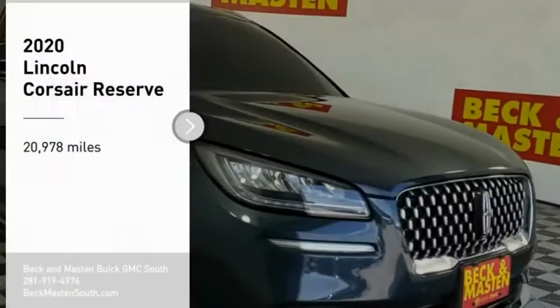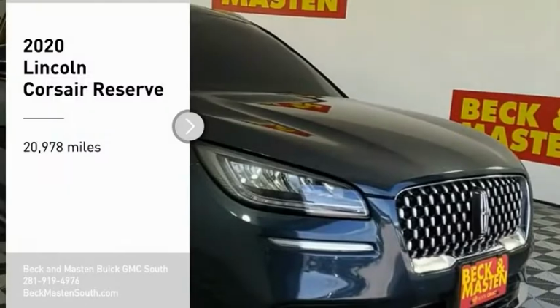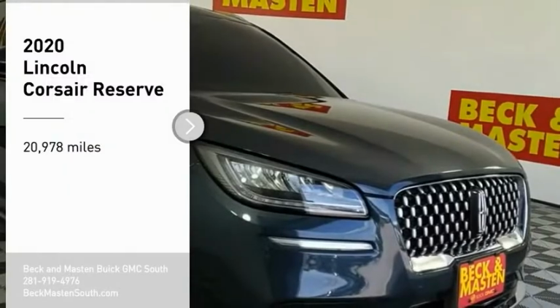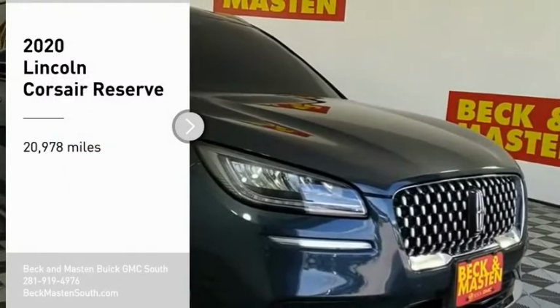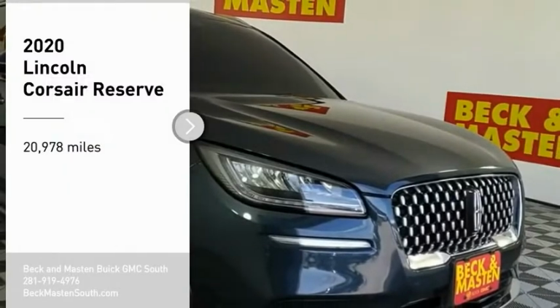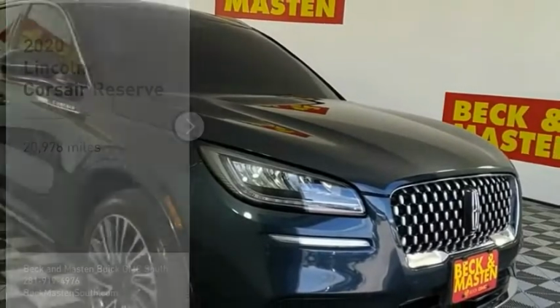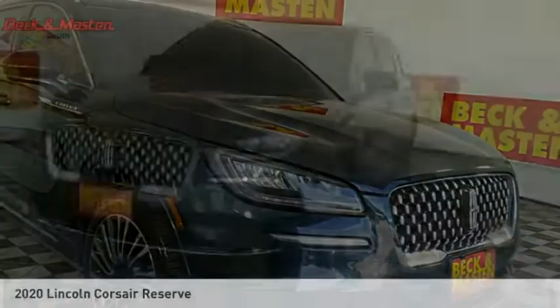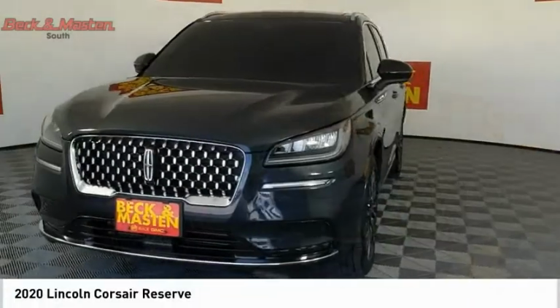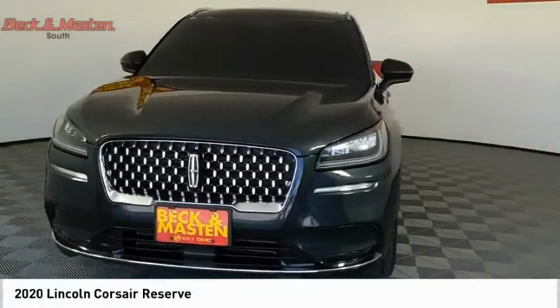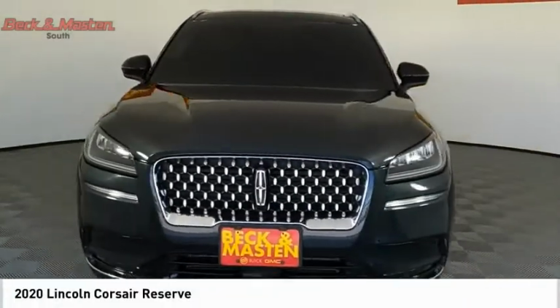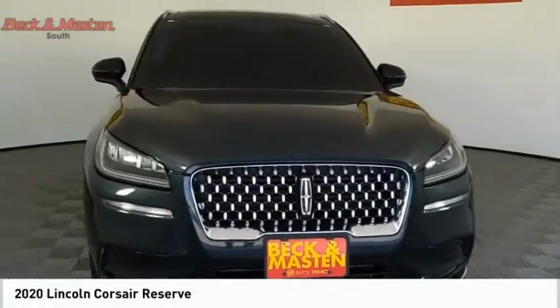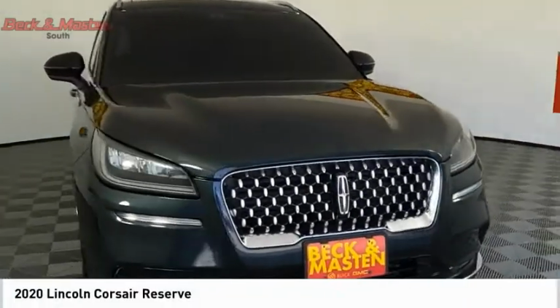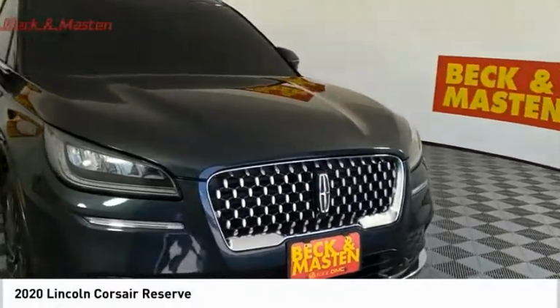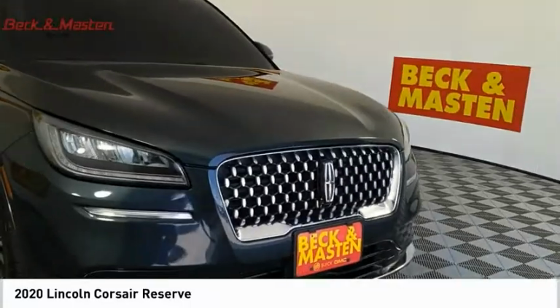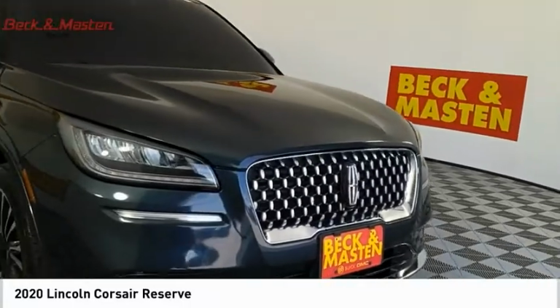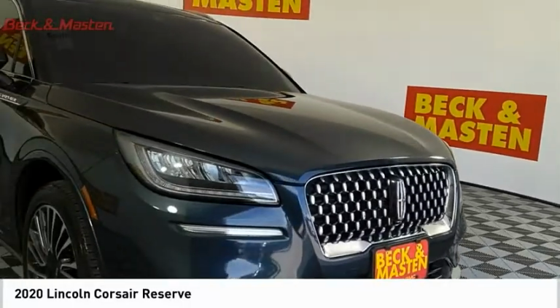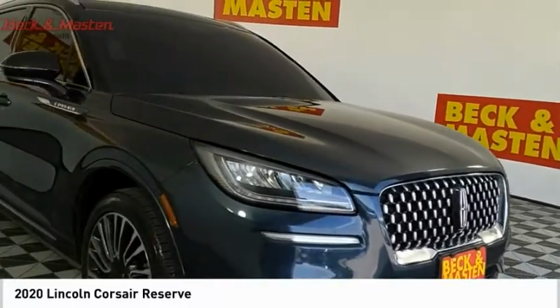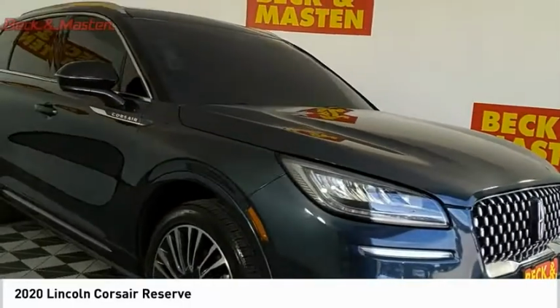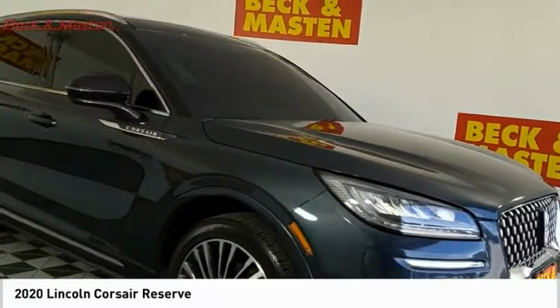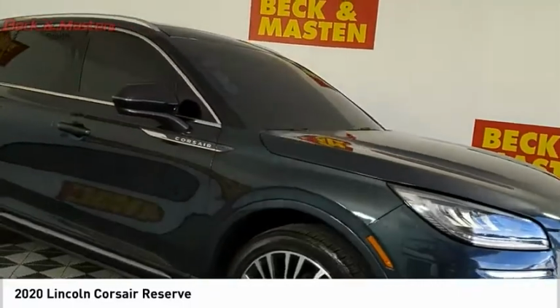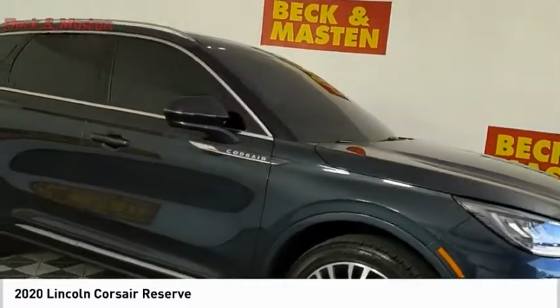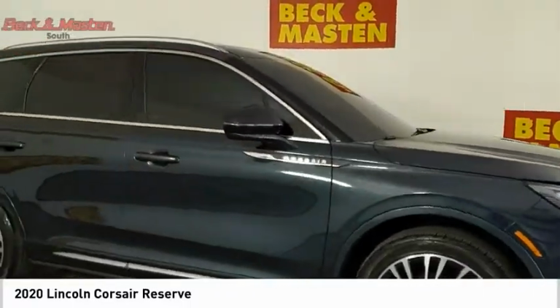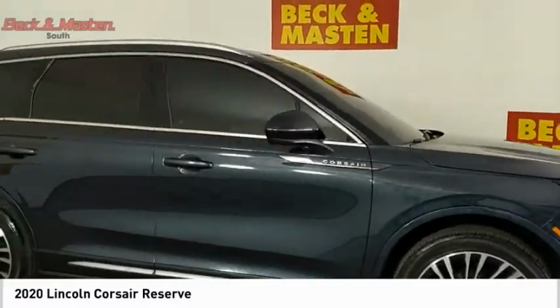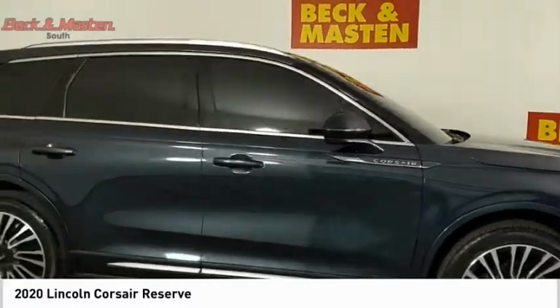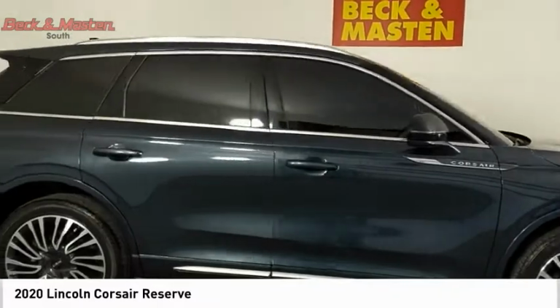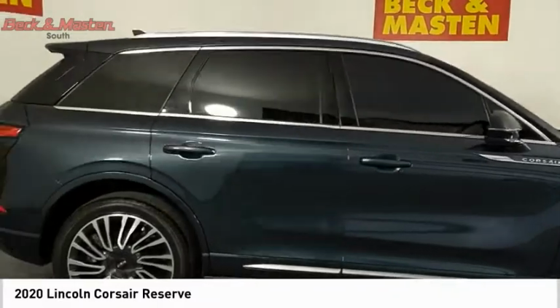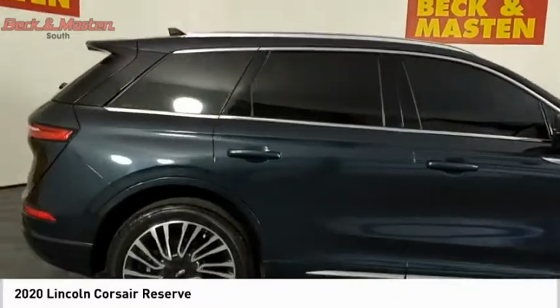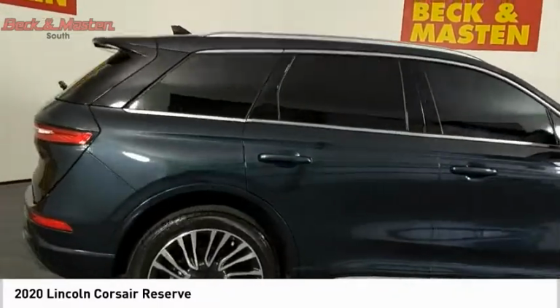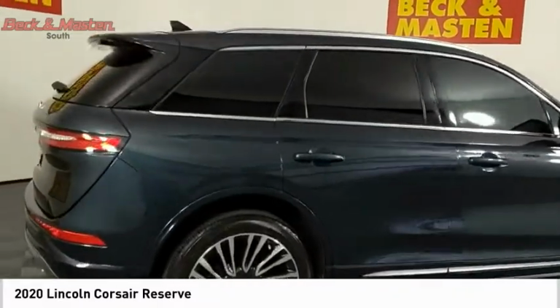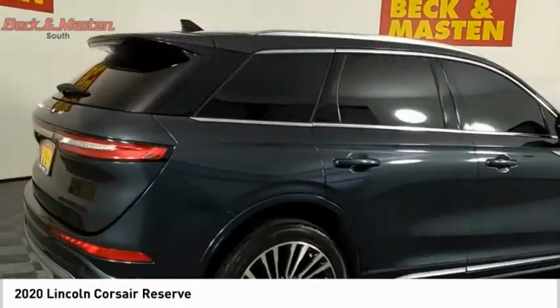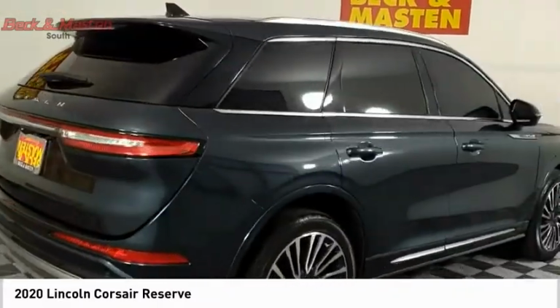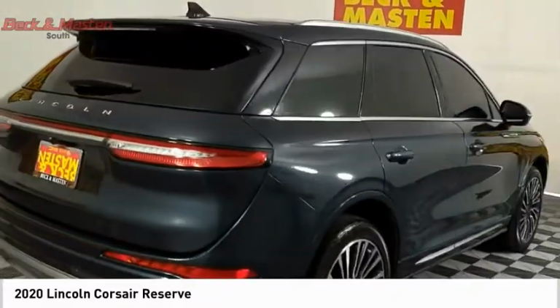Take a ride in the 2020 Corsair. The Lincoln Corsair looks the part with an elegantly designed exterior. High-end interior features and technology are coupled with the functionality that you expect from a compact SUV.